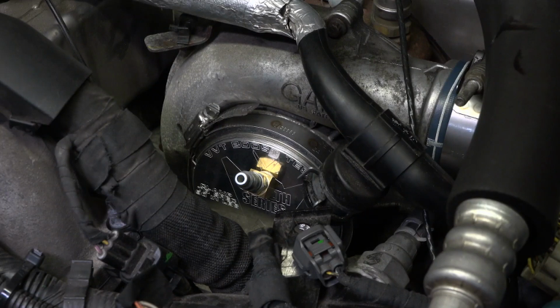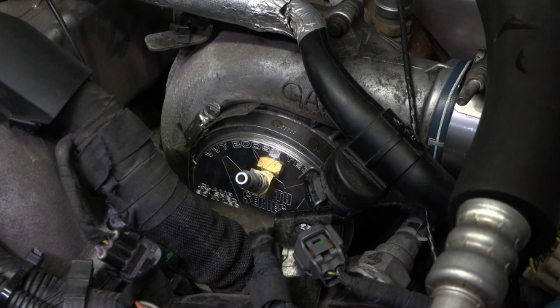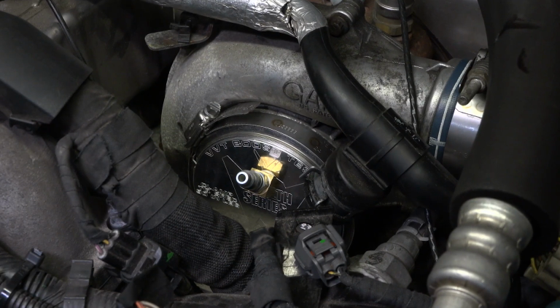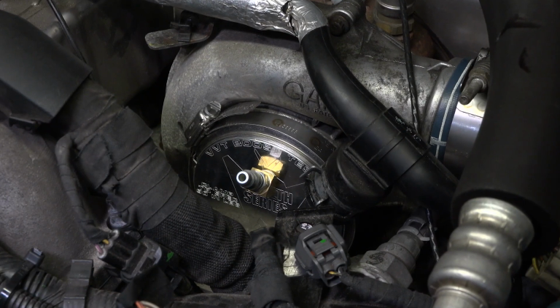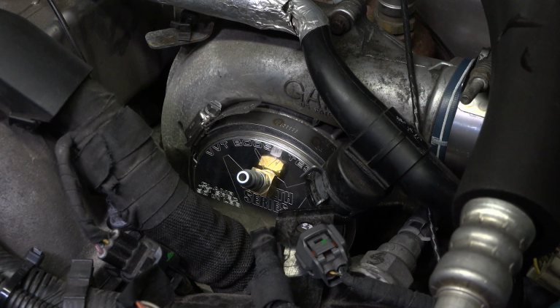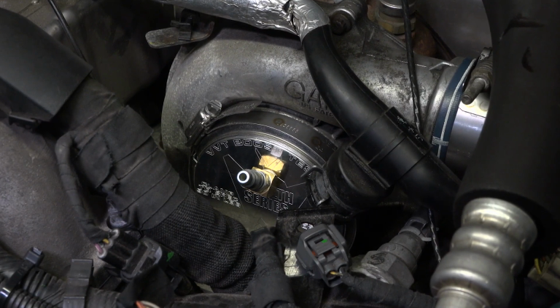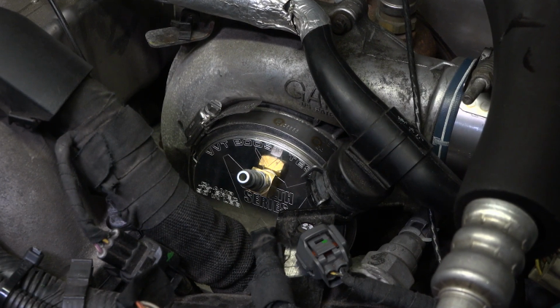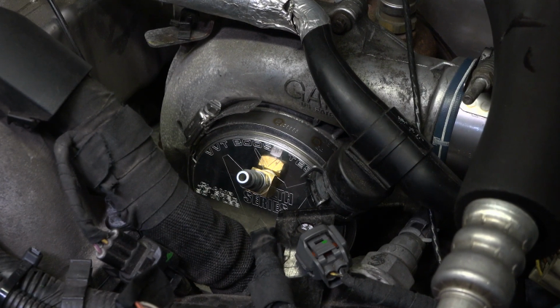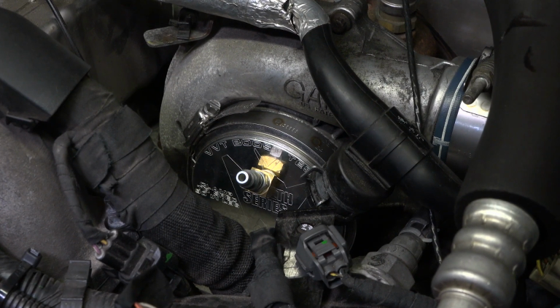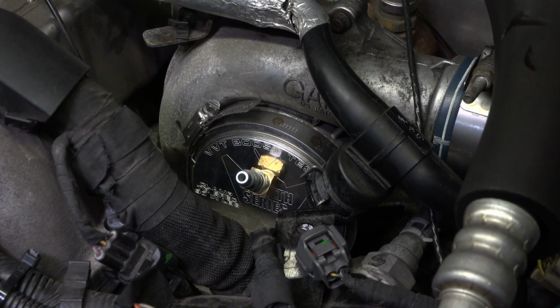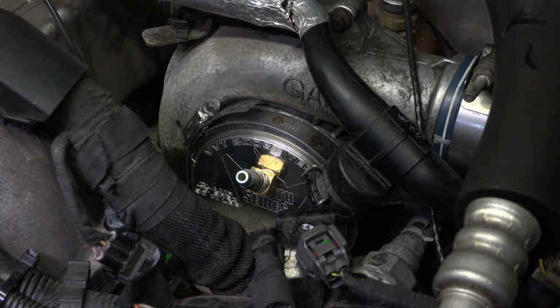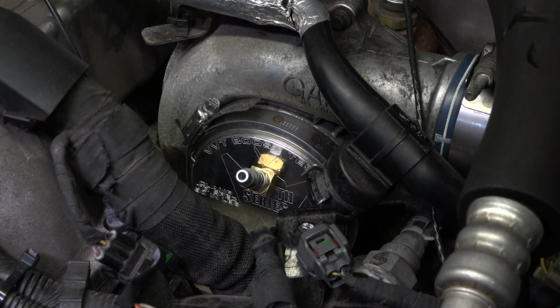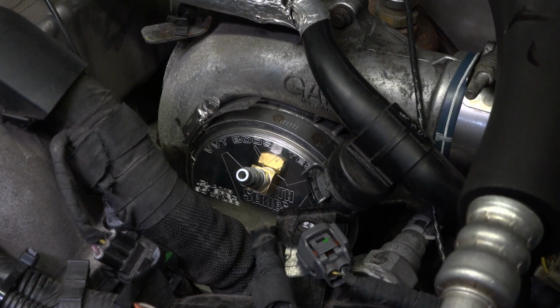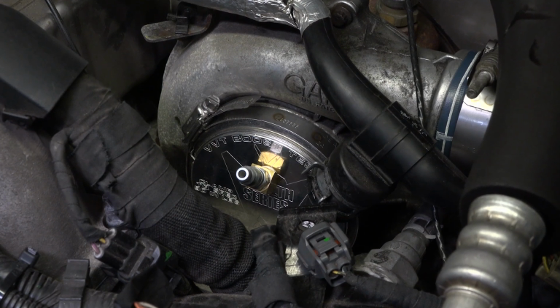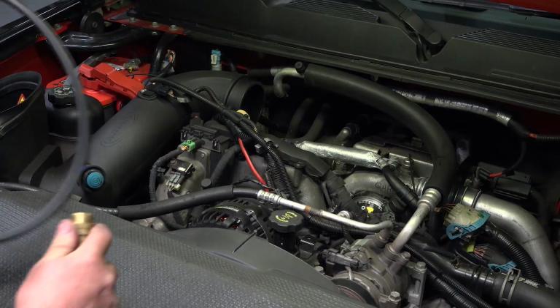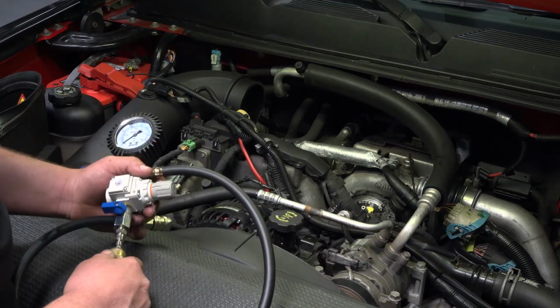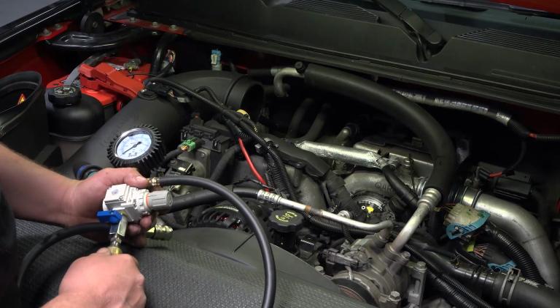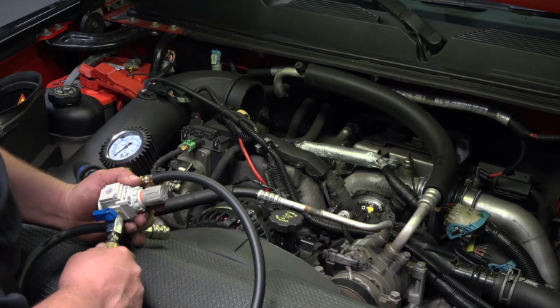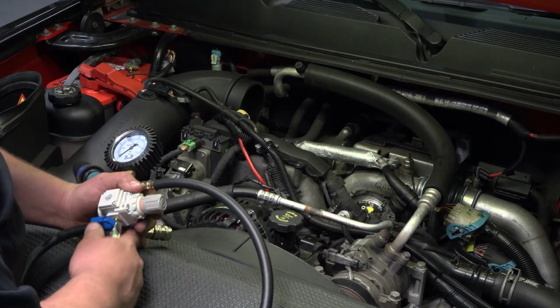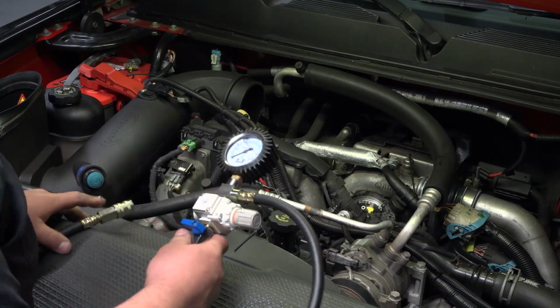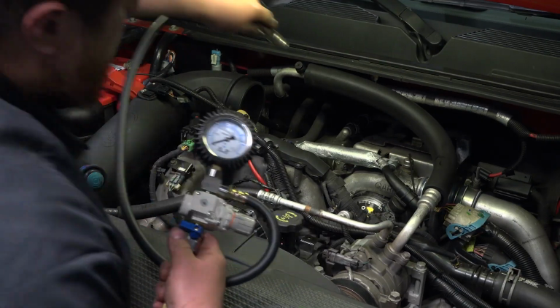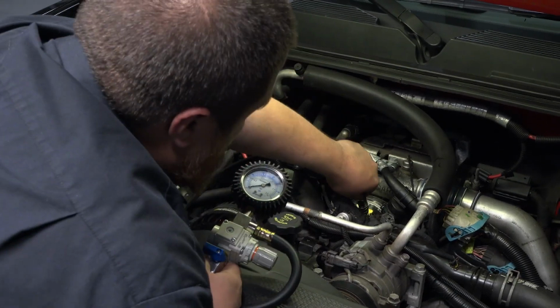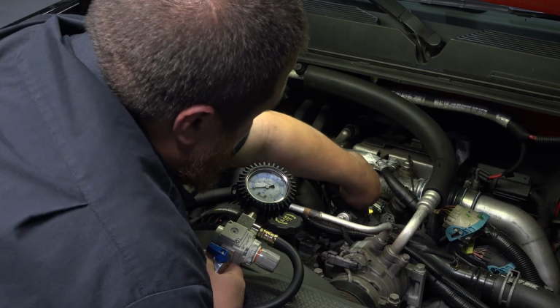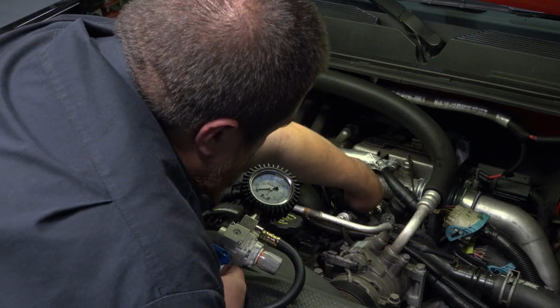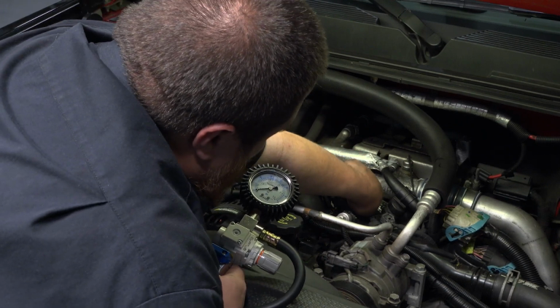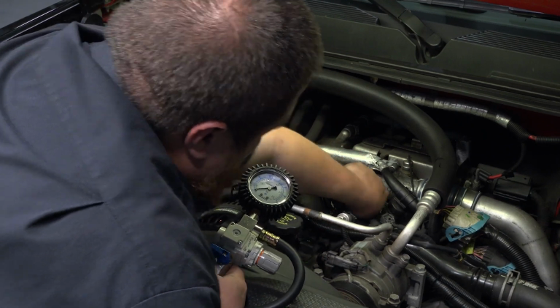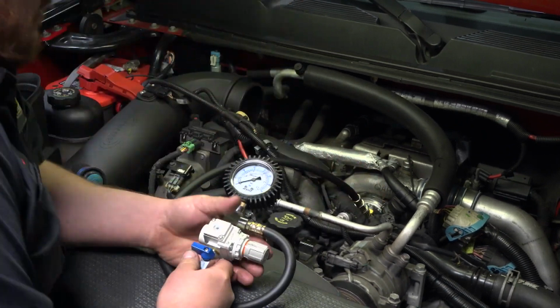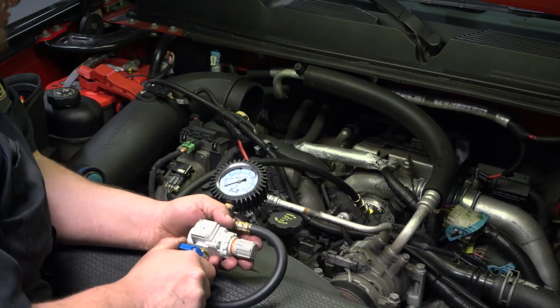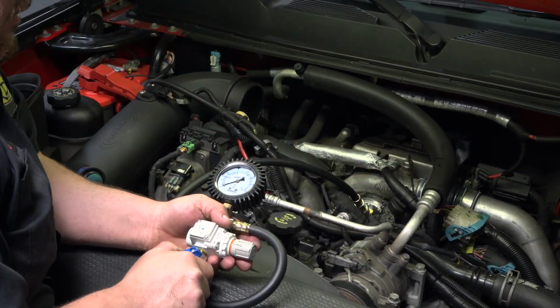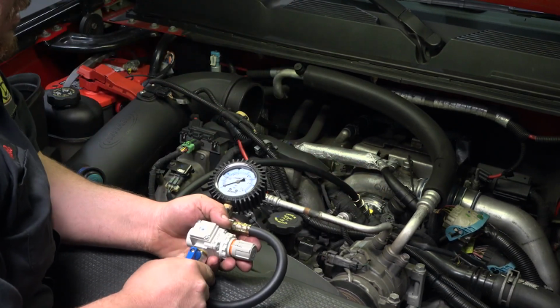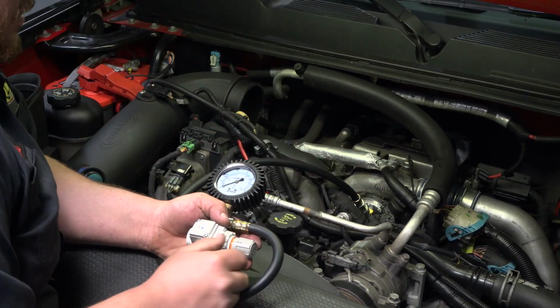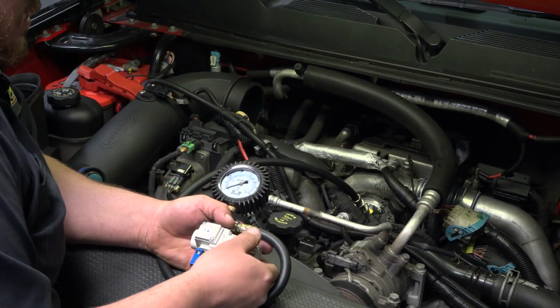Using the application-specific adapter, we connect the plate to the inlet of the turbocharger and tighten as directed. Using the supplied regulator, connect to your compressed air source, then connect to the adapter. Adjust the regulator to increase air pressure to 25 psi.